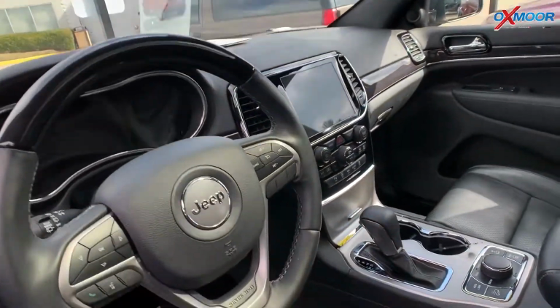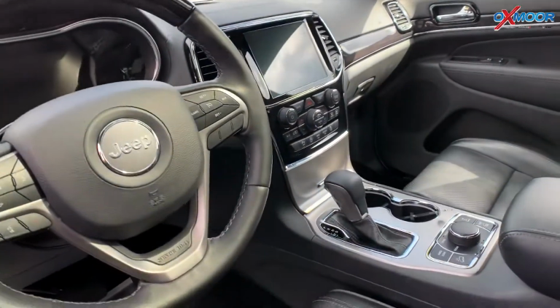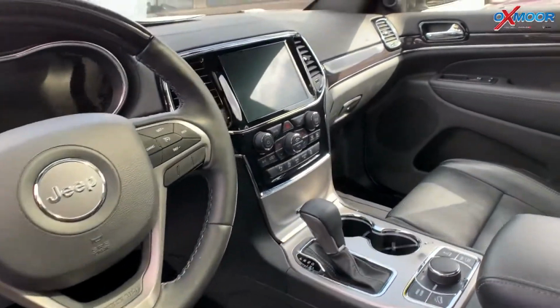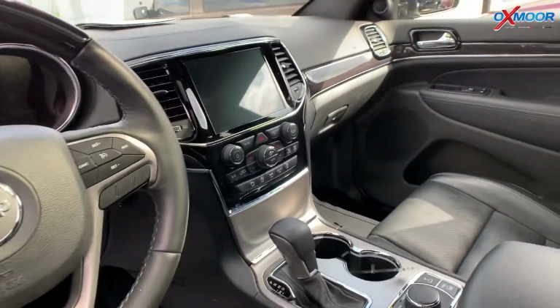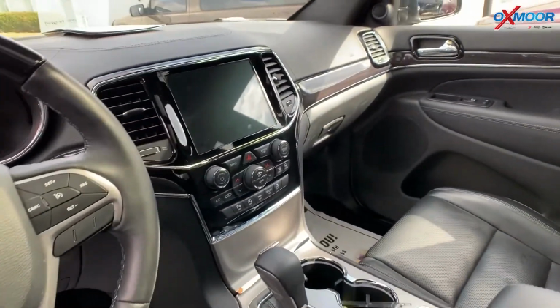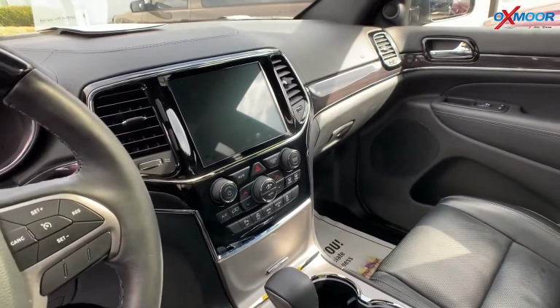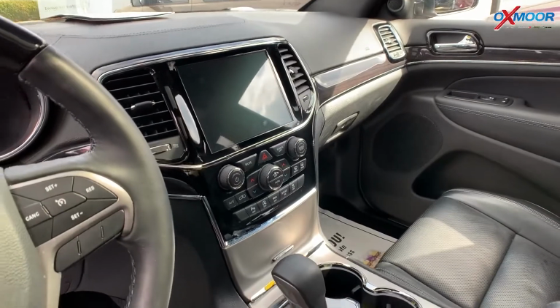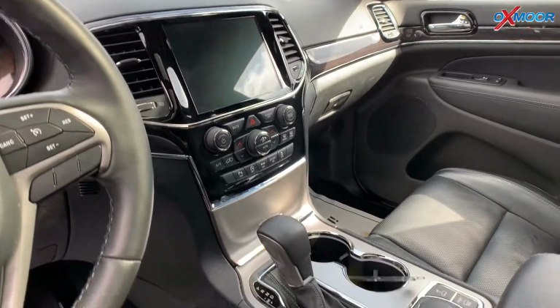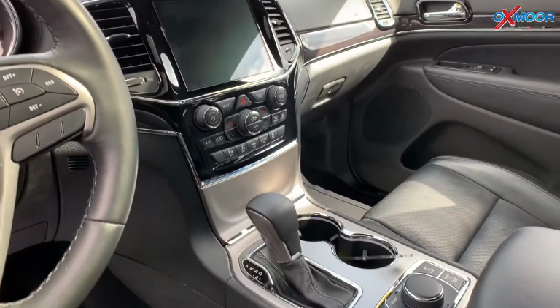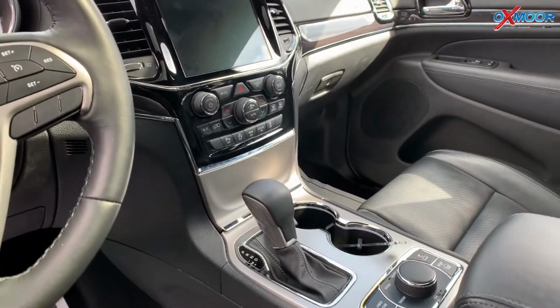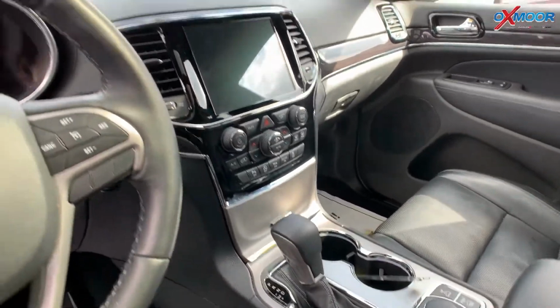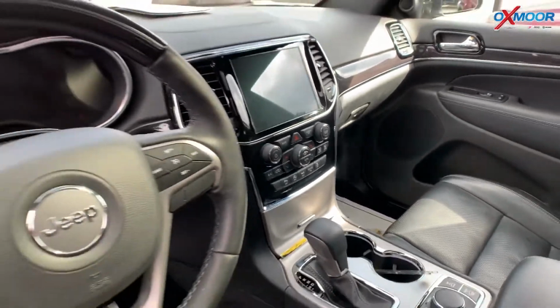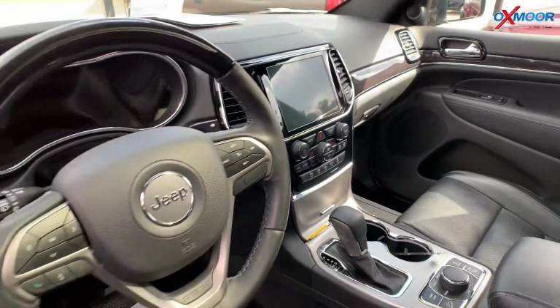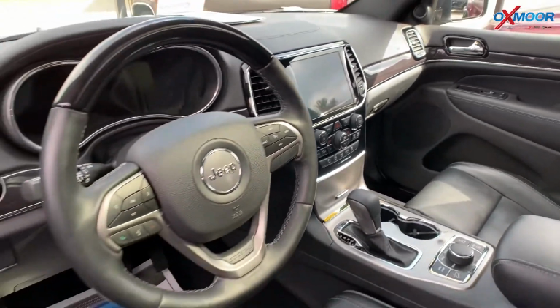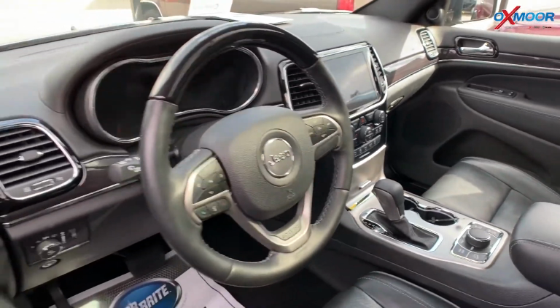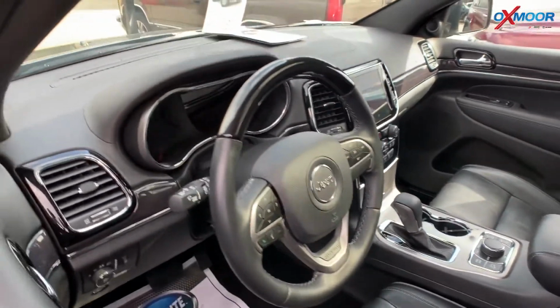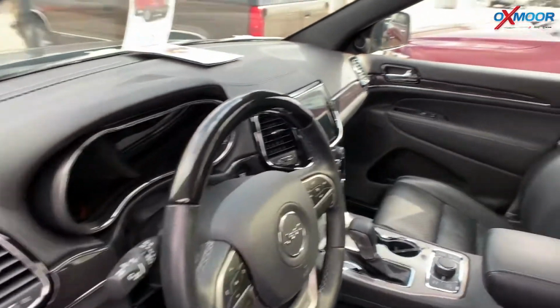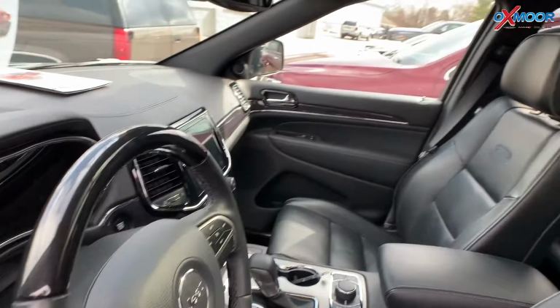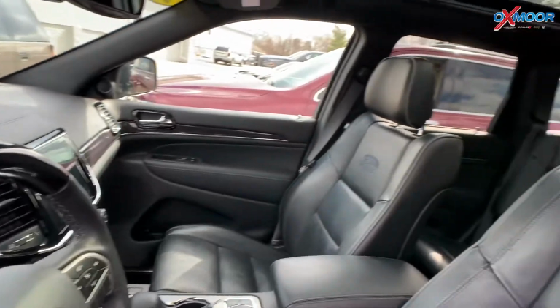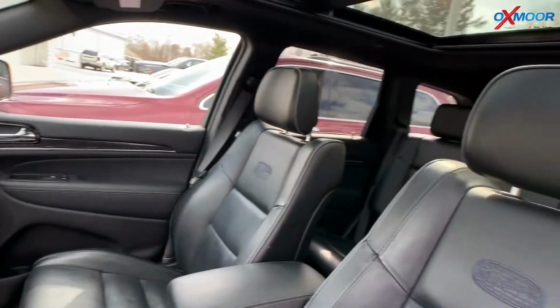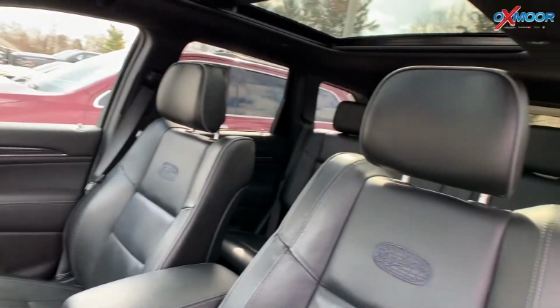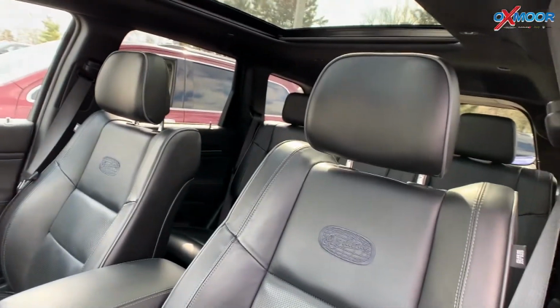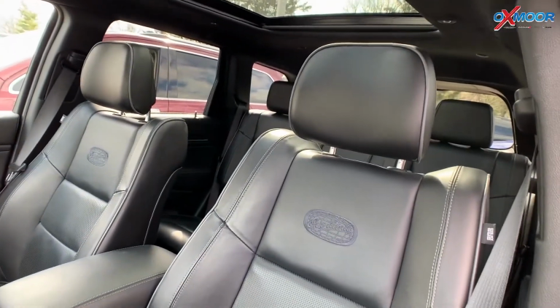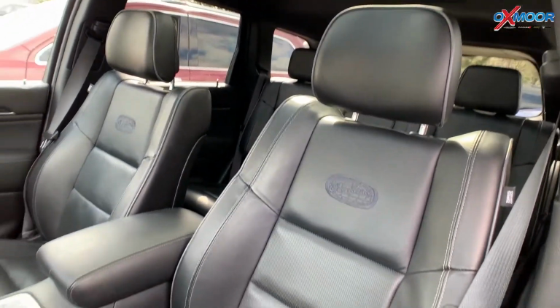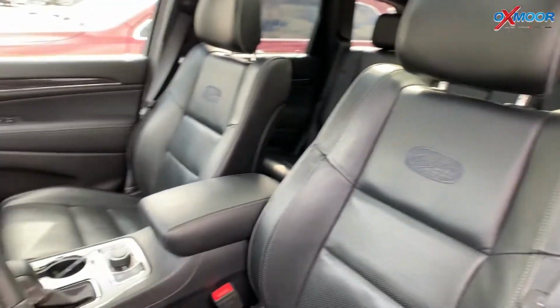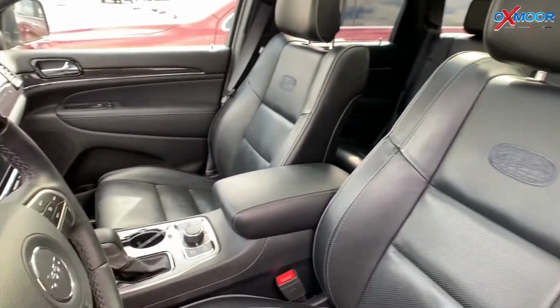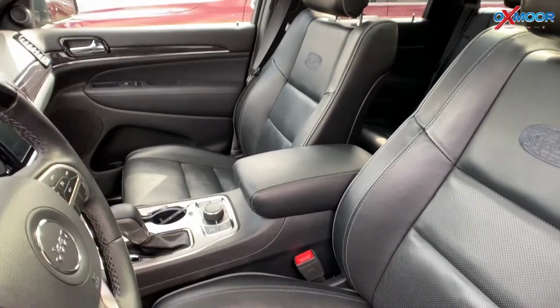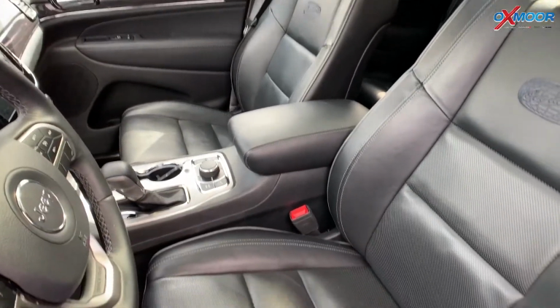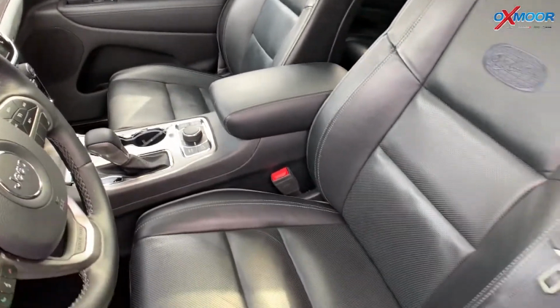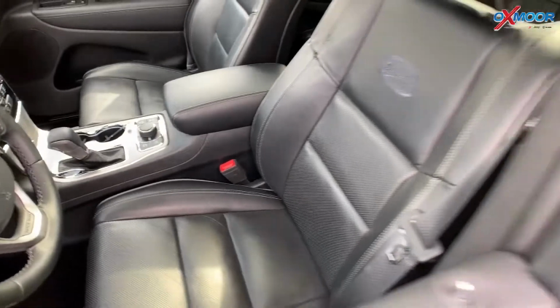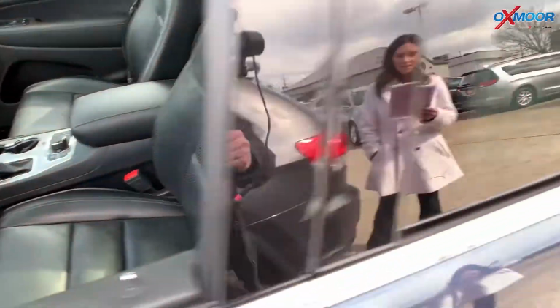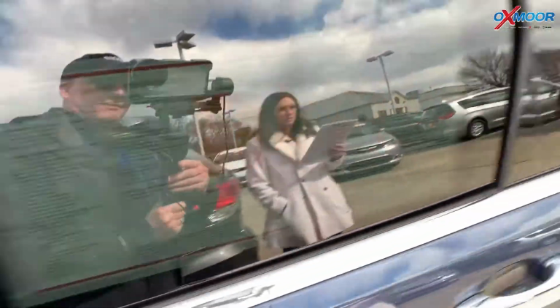This one comes with the tow hitch and there's a panoramic sunroof. Interior color is in black leather. Mileage is 19,386. The price is $38,000.